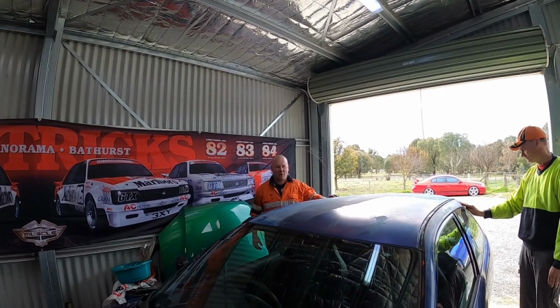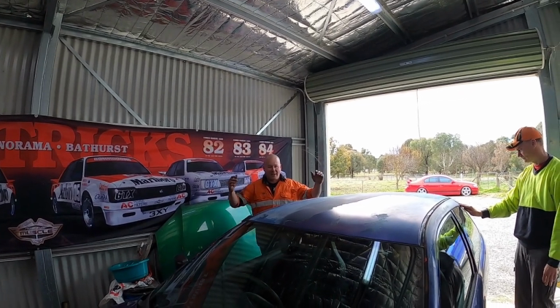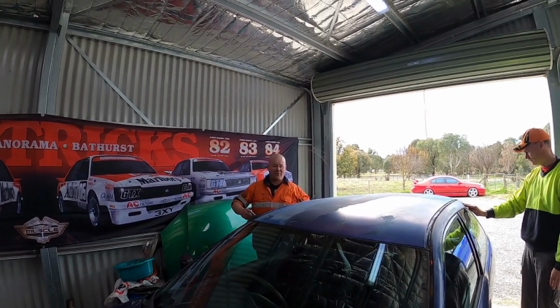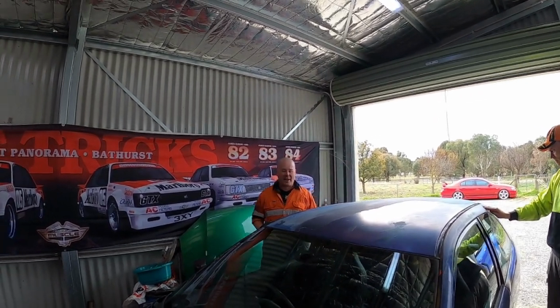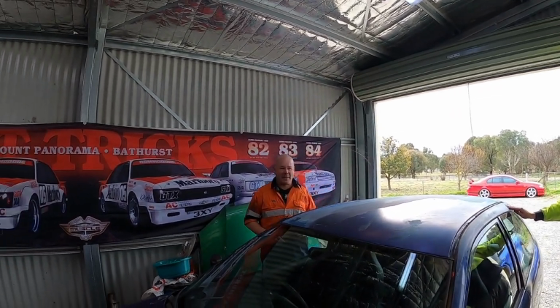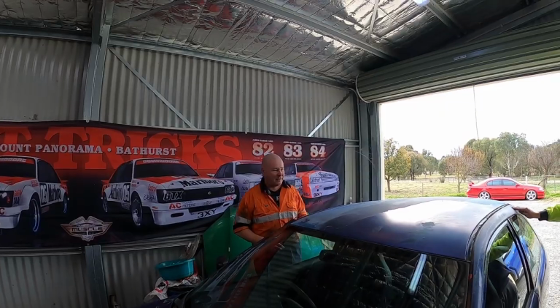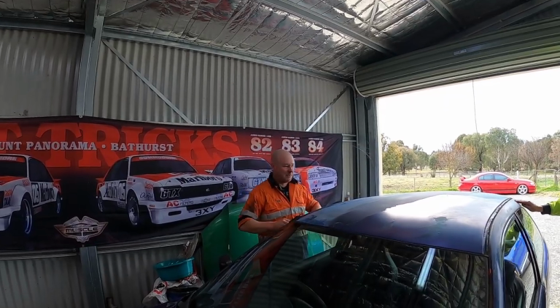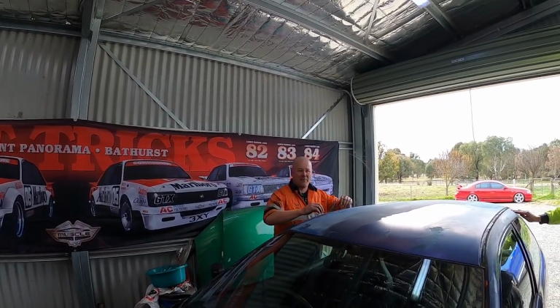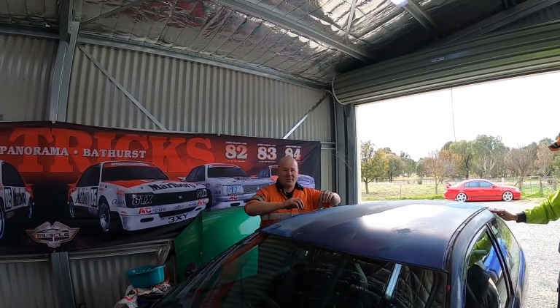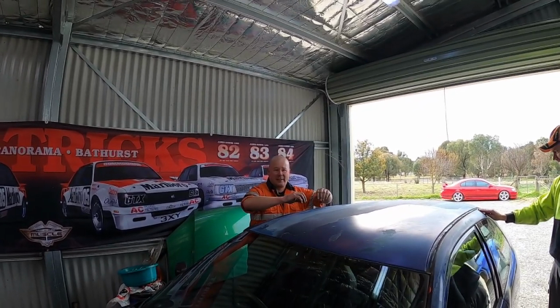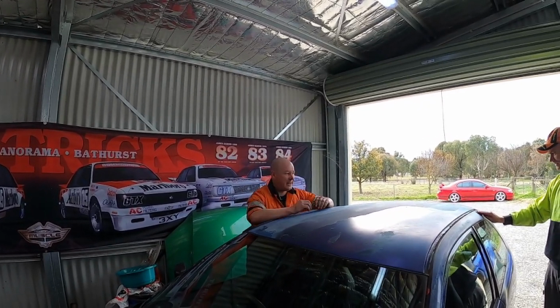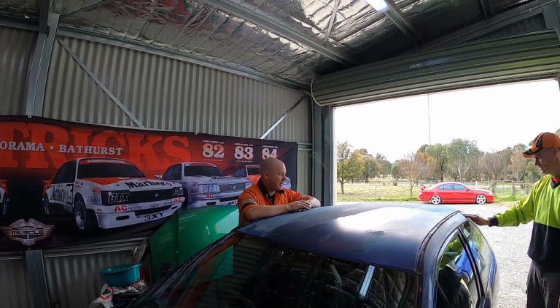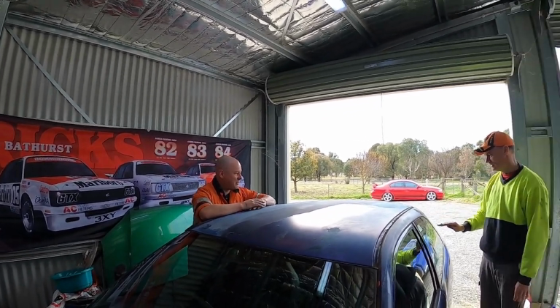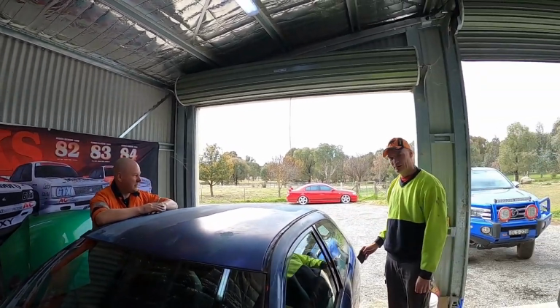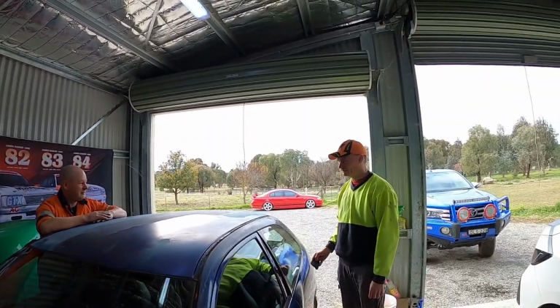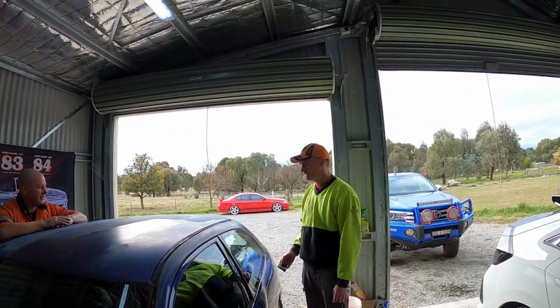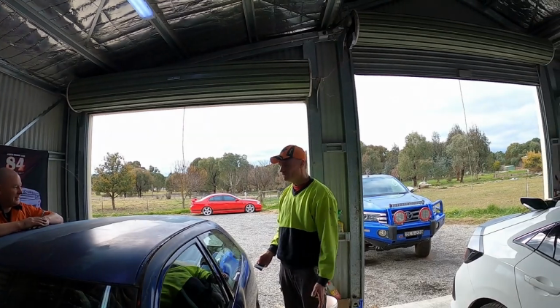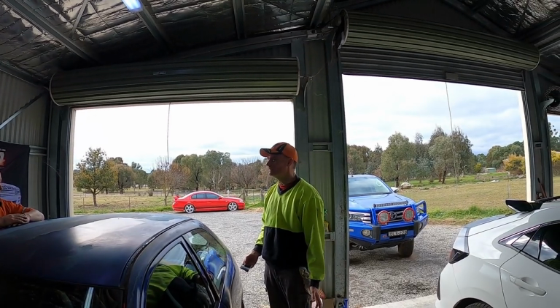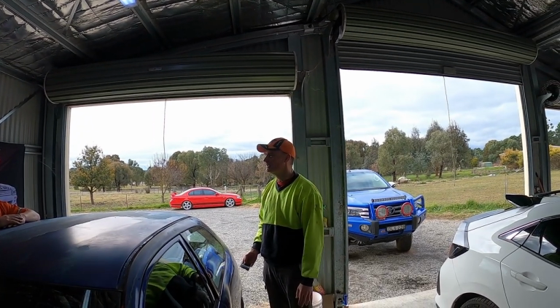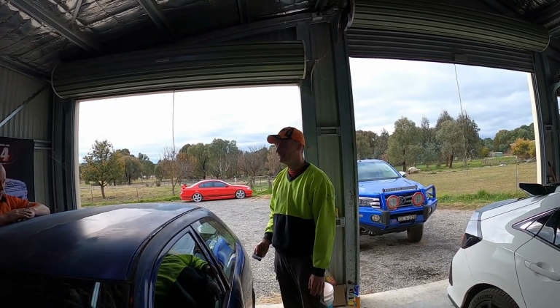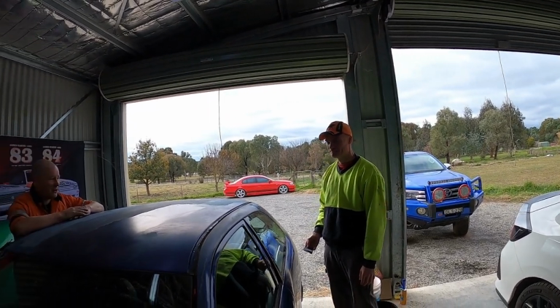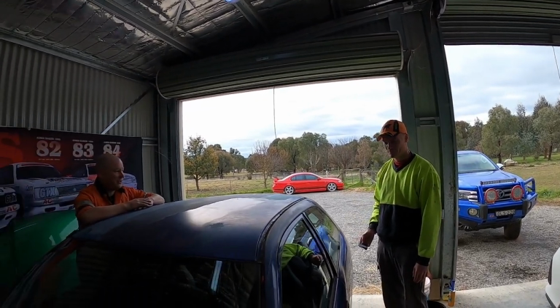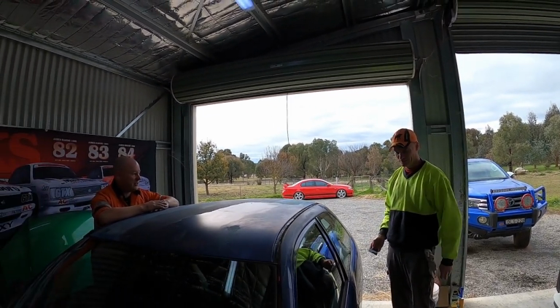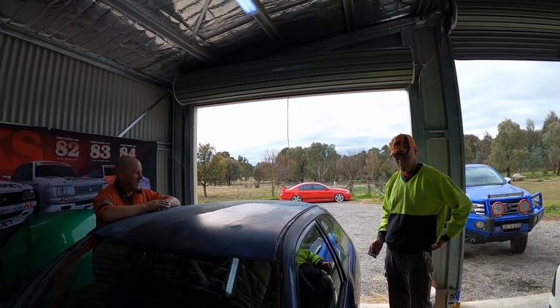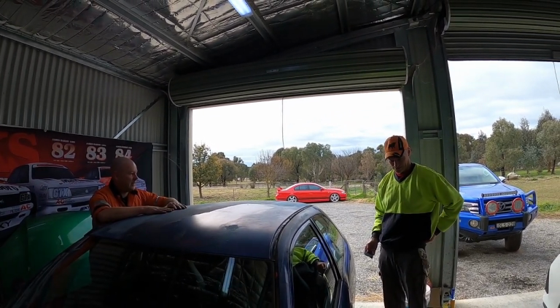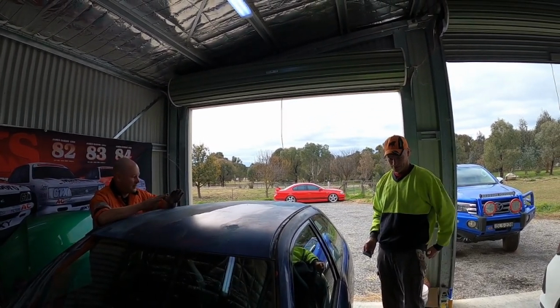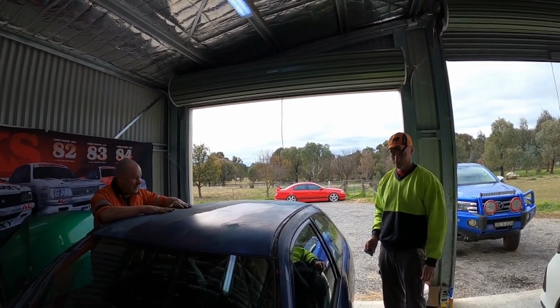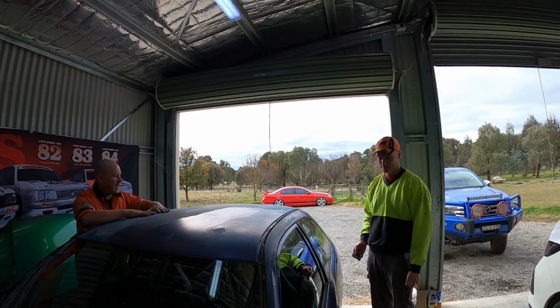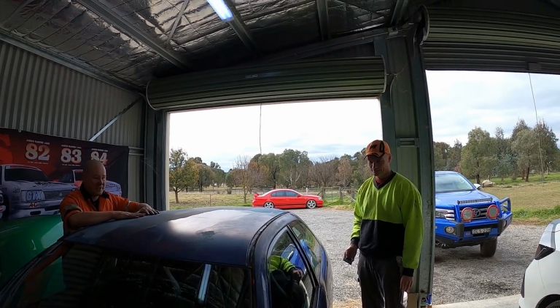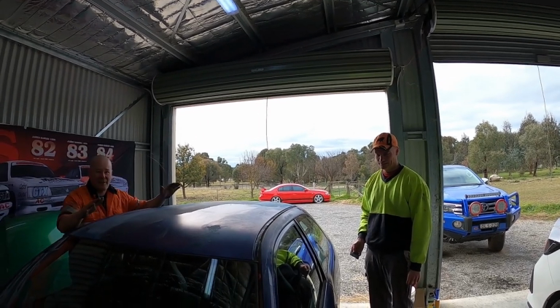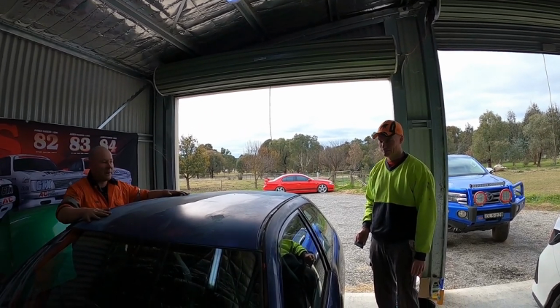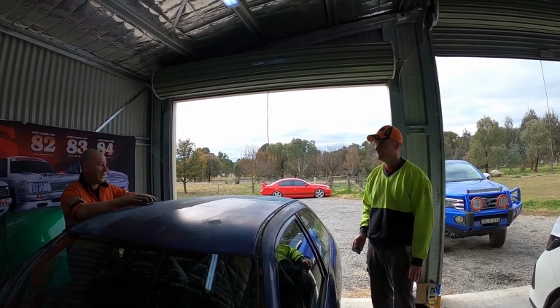Welcome back to the channel. Clooney Garage paint and panel, the best panel beaters in Canberra. Frankie, welcome to the channel. Why are we doing this? Because we're trying to turn this into a Nugget to compete in the Nugget Nationals, and it has to look like a race car.